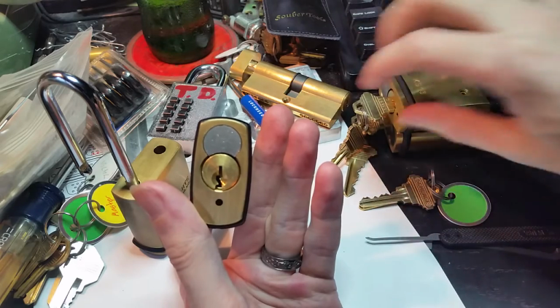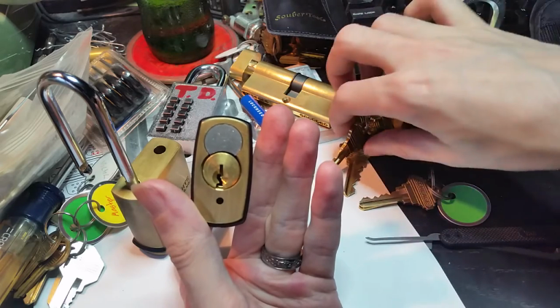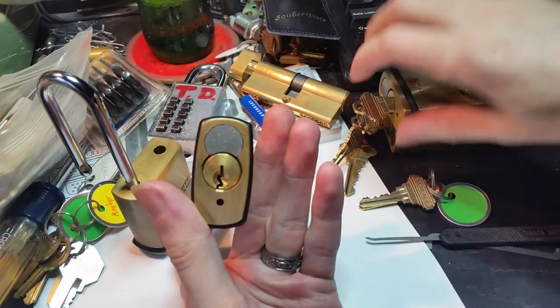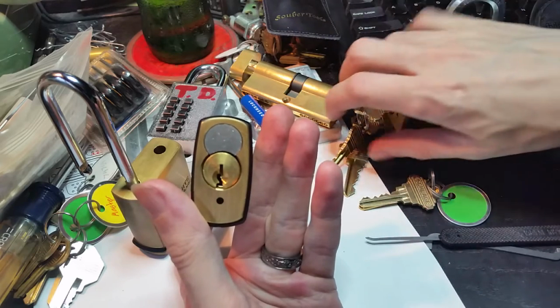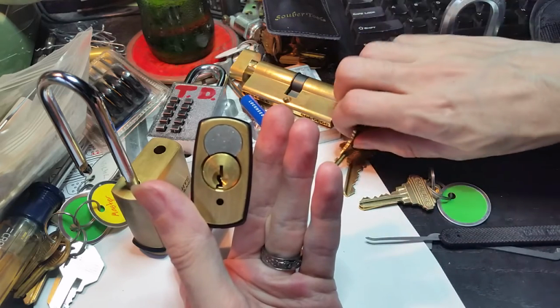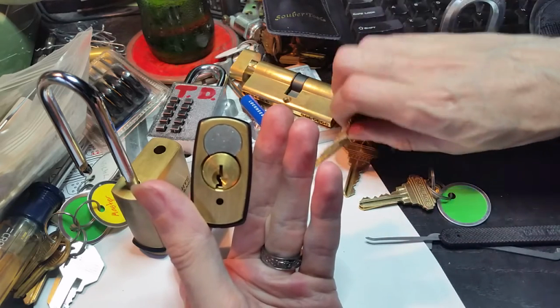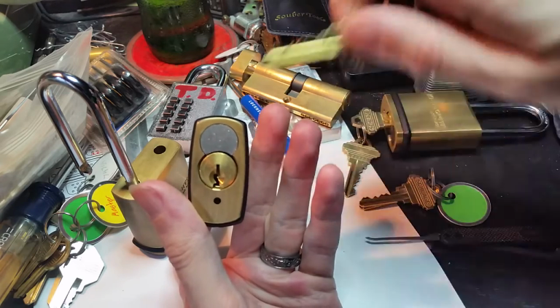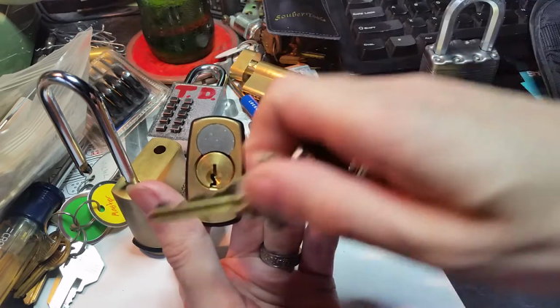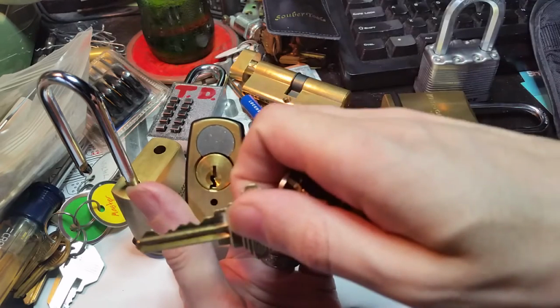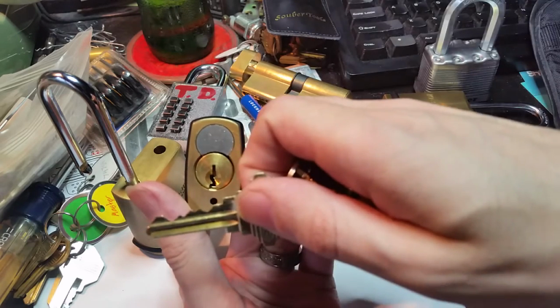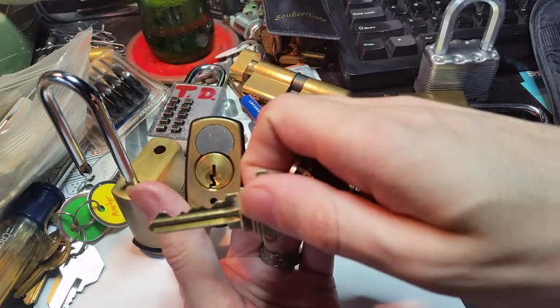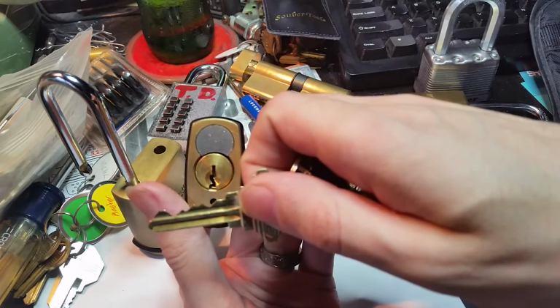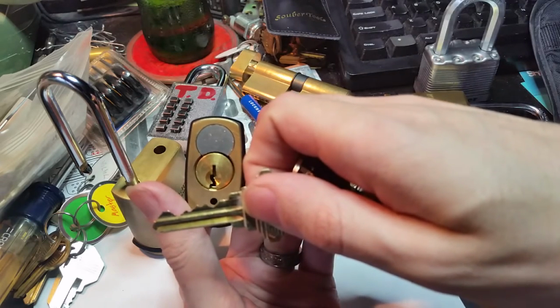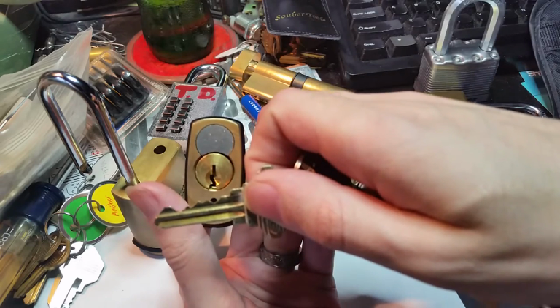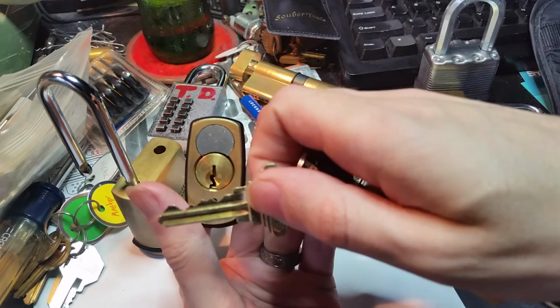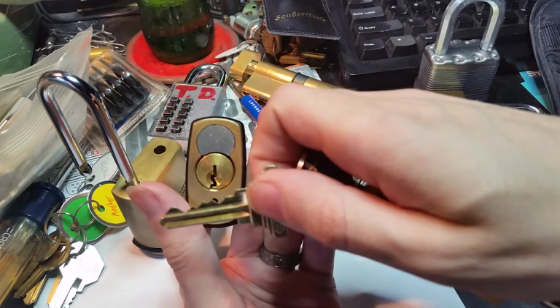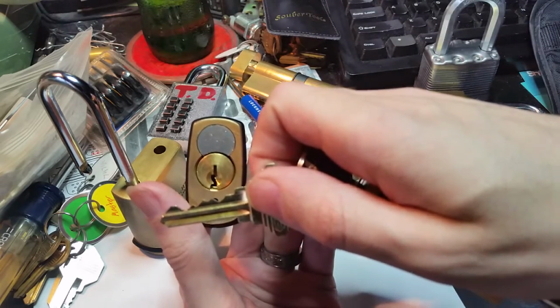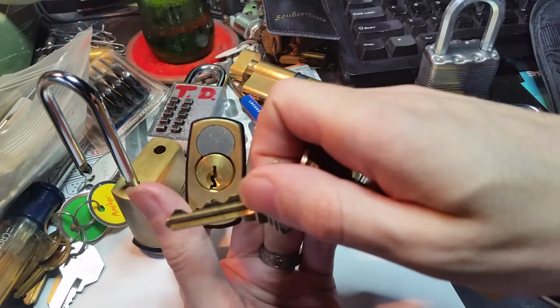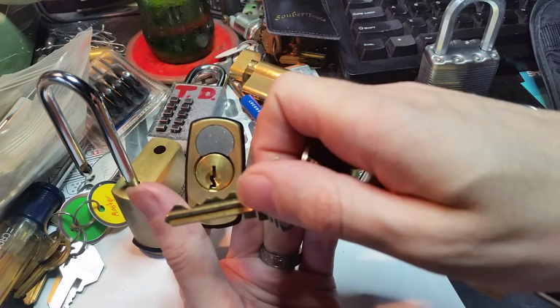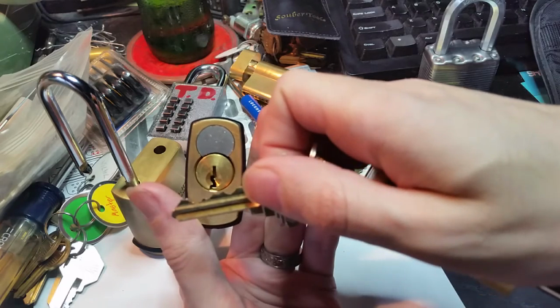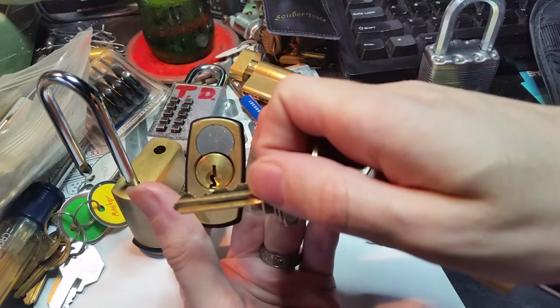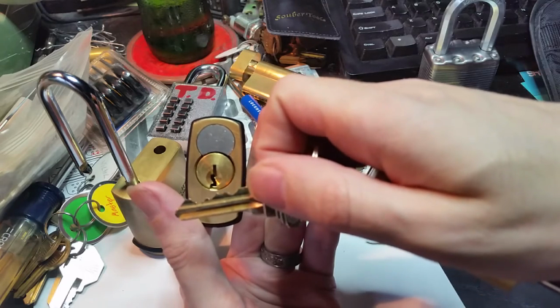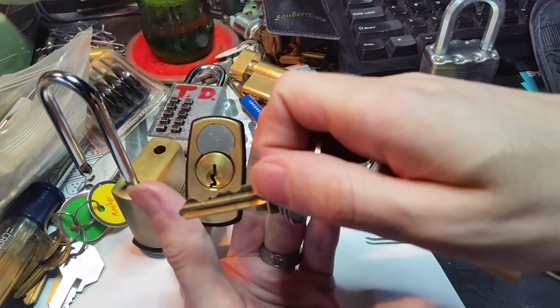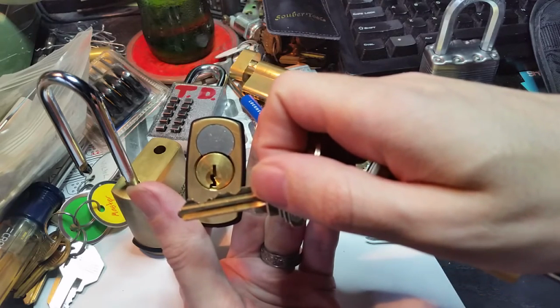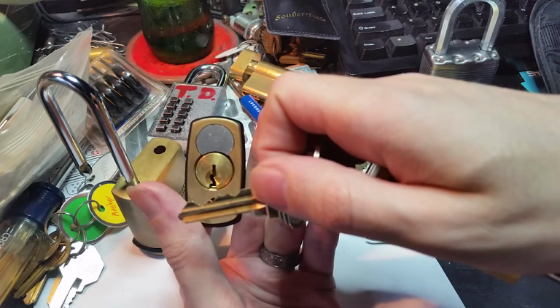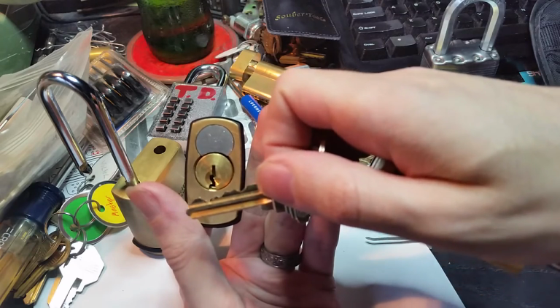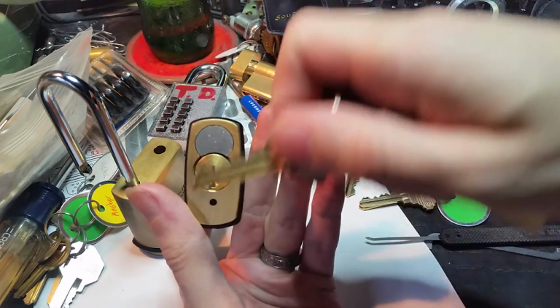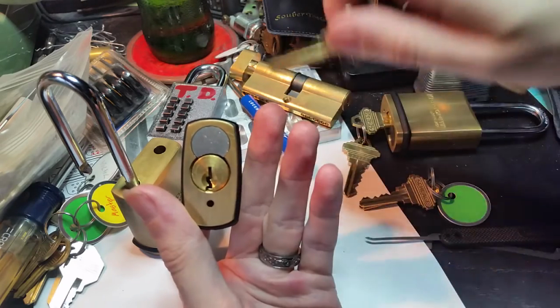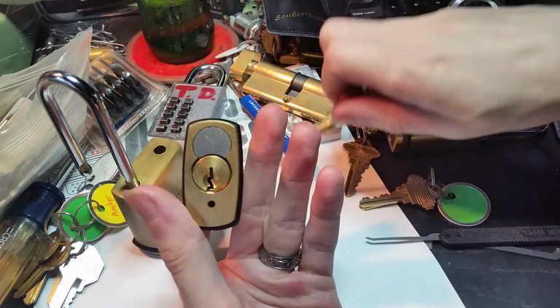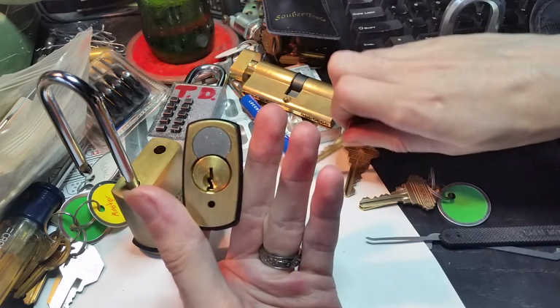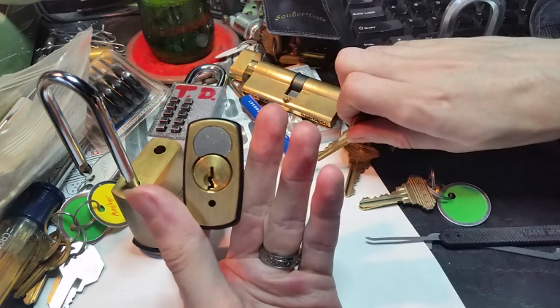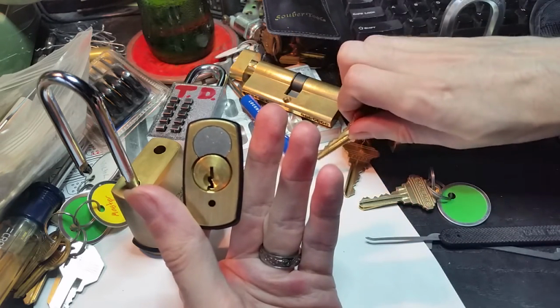Some of the others are even worse. There's another one from that set — you can see there's some very deep pins and then some very shallow pins.